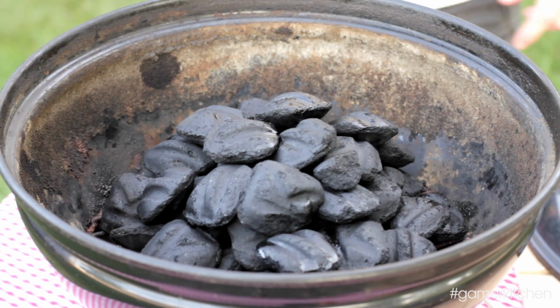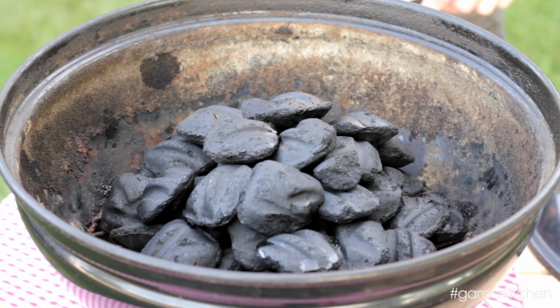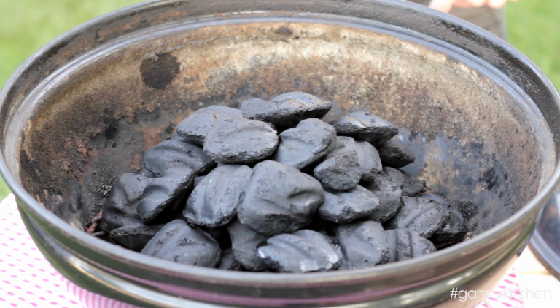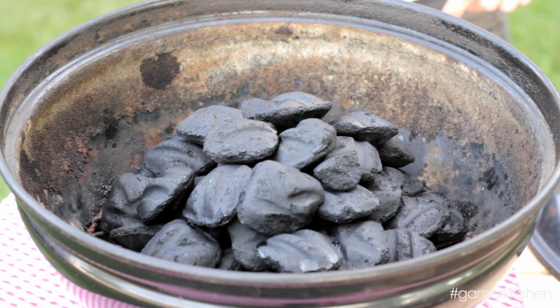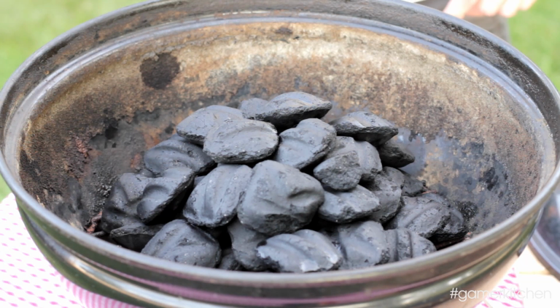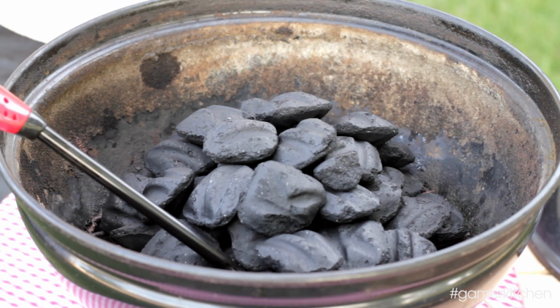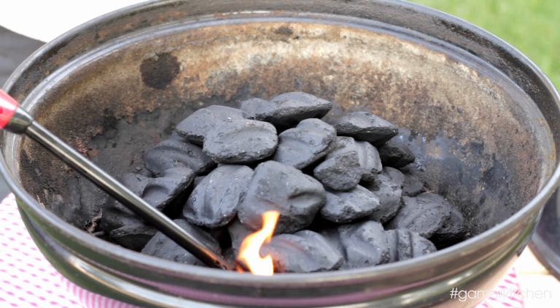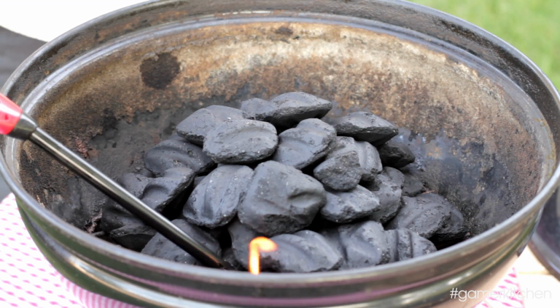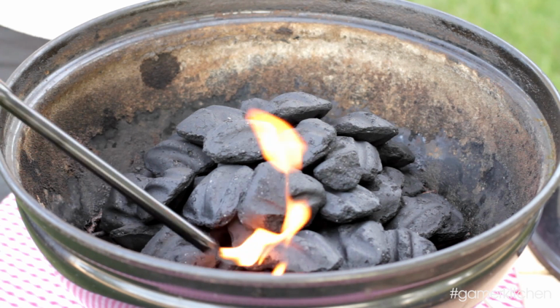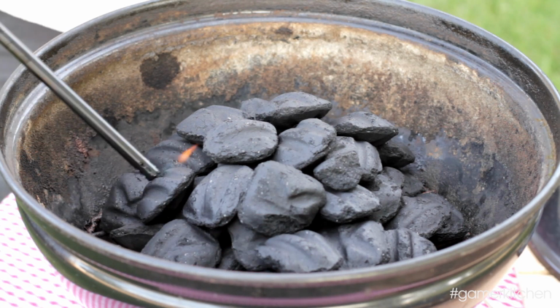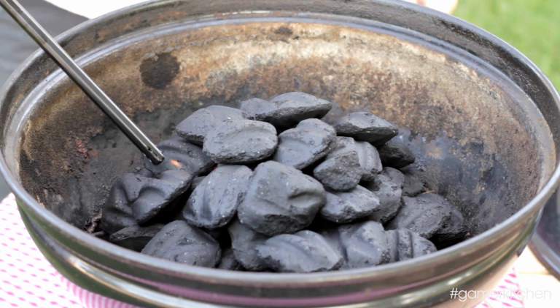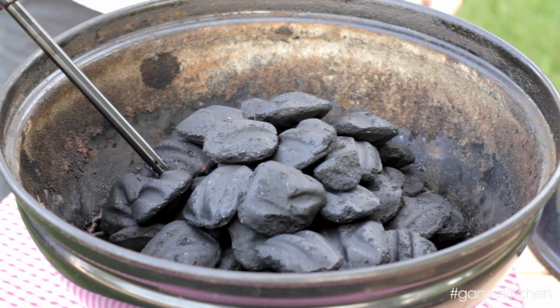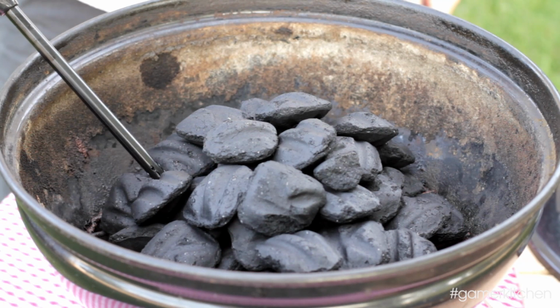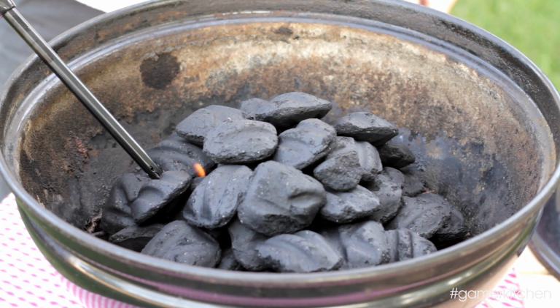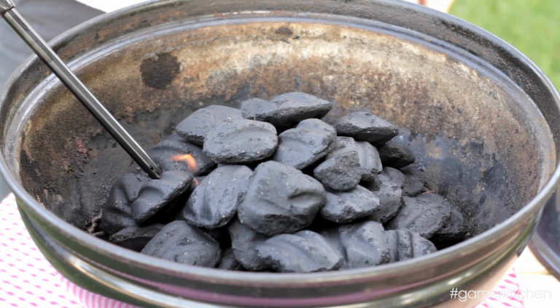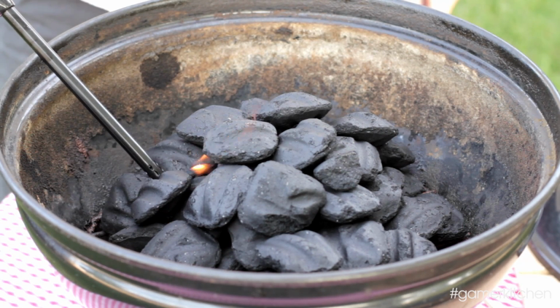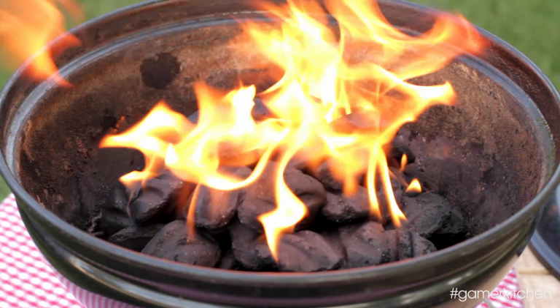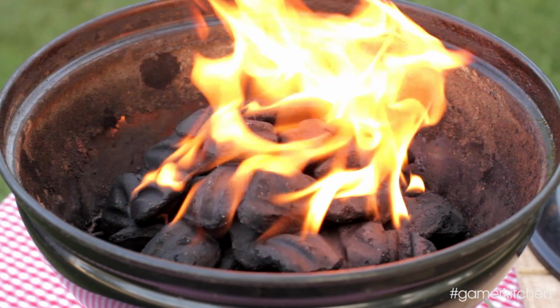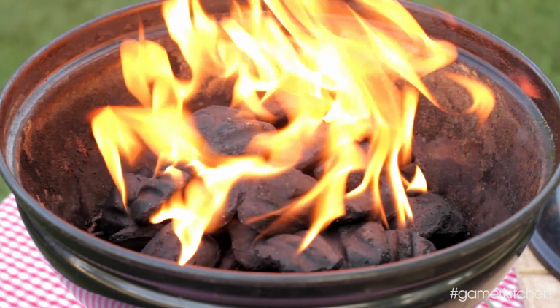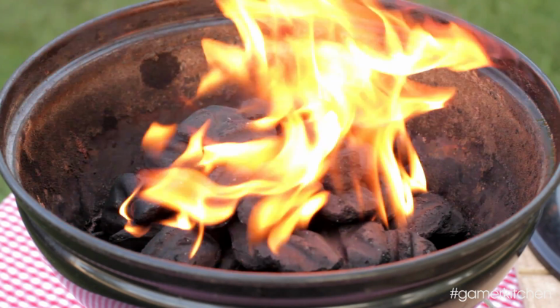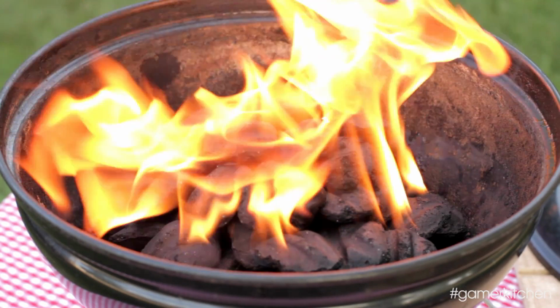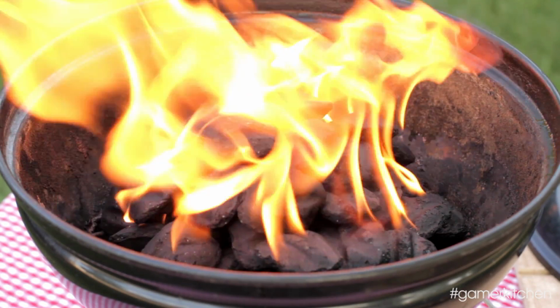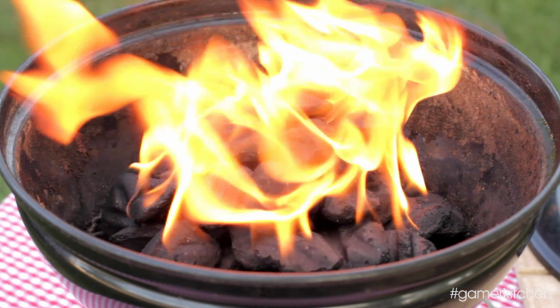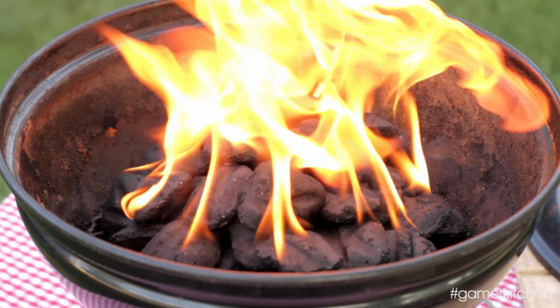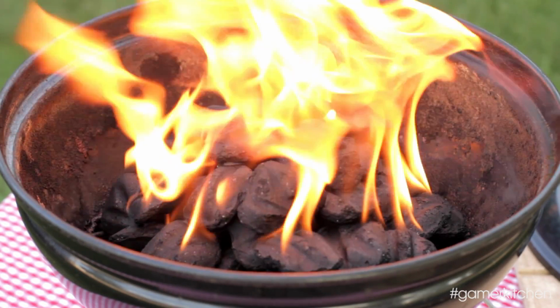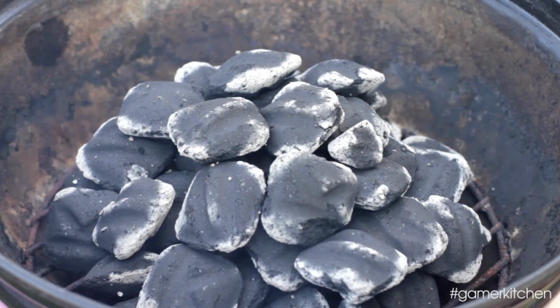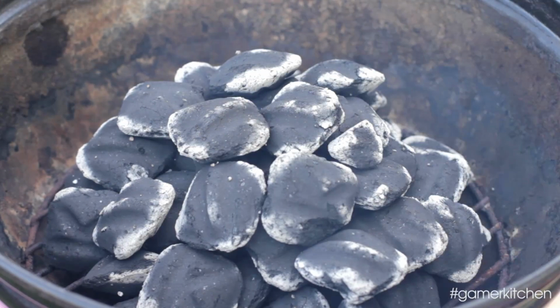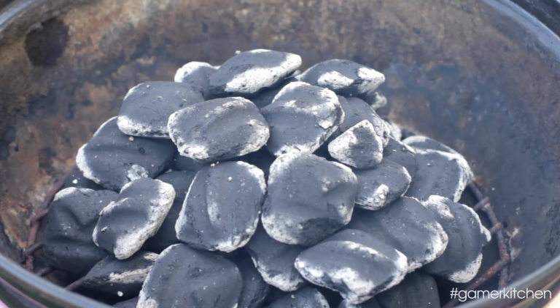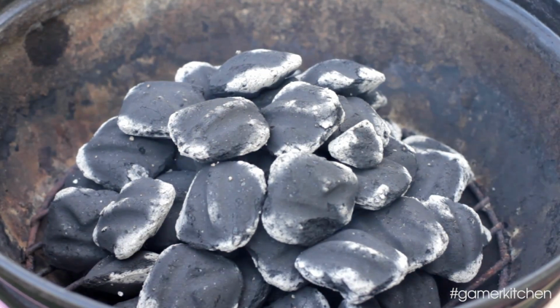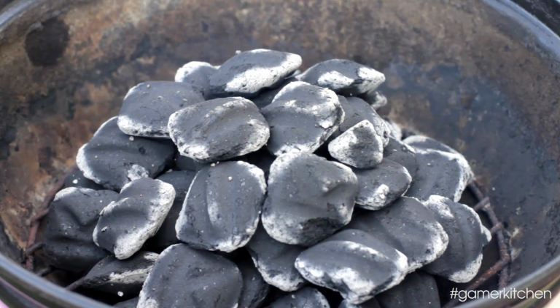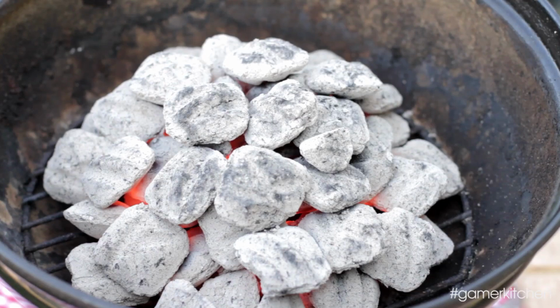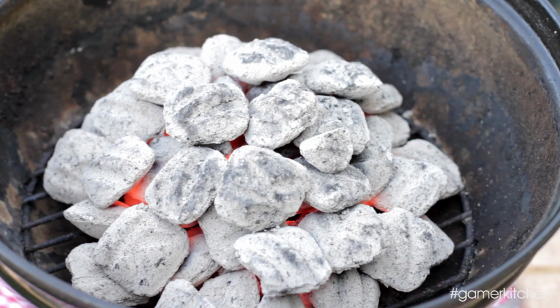Let the bricks soak for just a minute and make sure the bottom vent is open, then light the coals. At first the entire pile will be engulfed in flames, but after about 15 to 20 minutes, the coals will start to ash over and glow red hot.